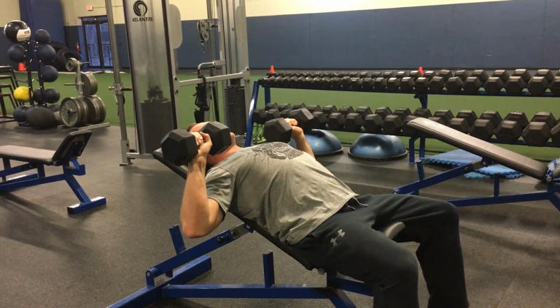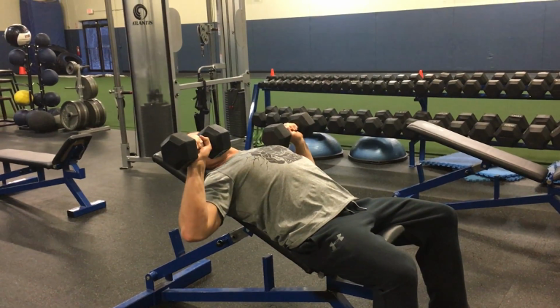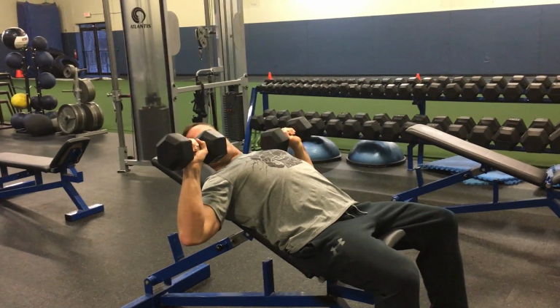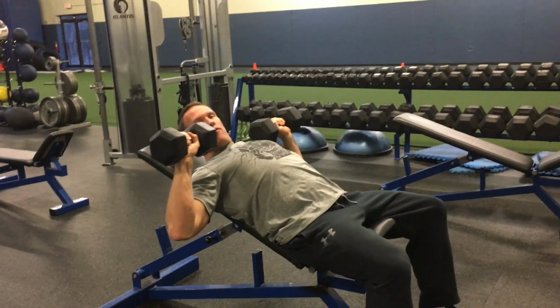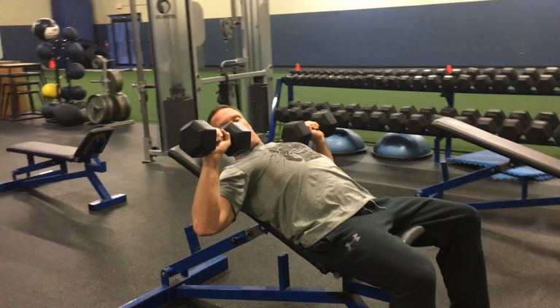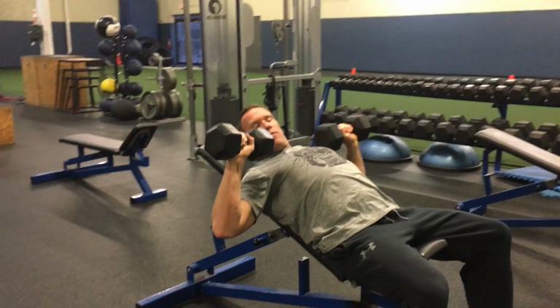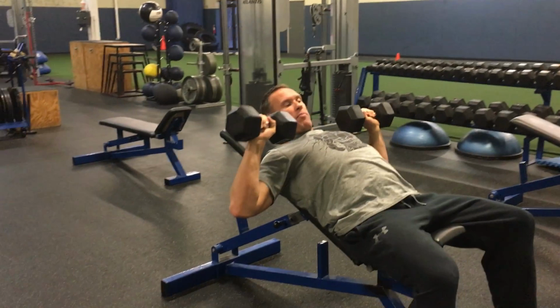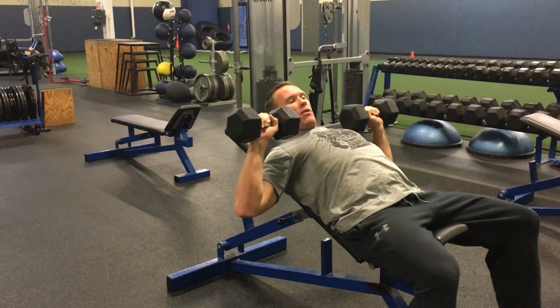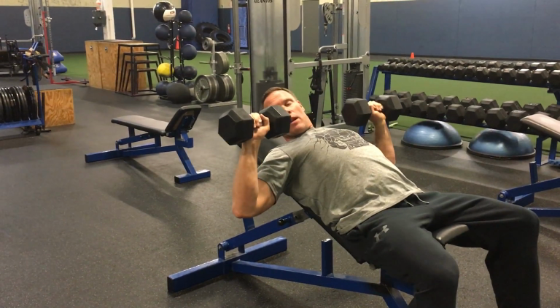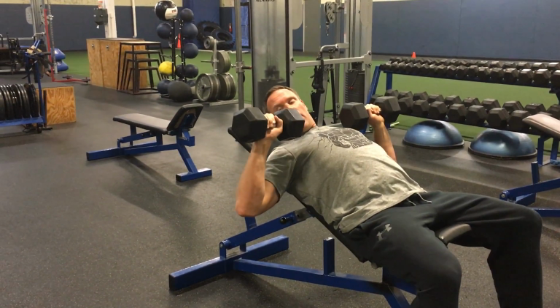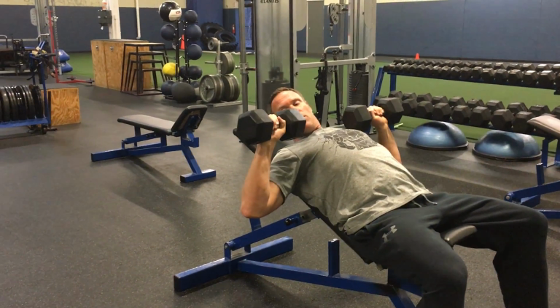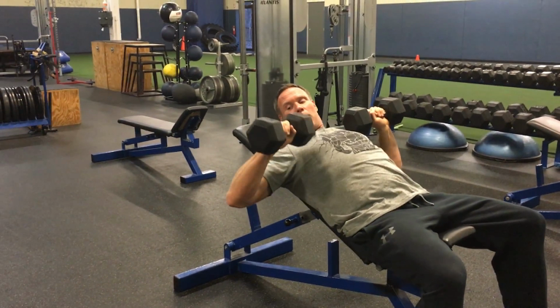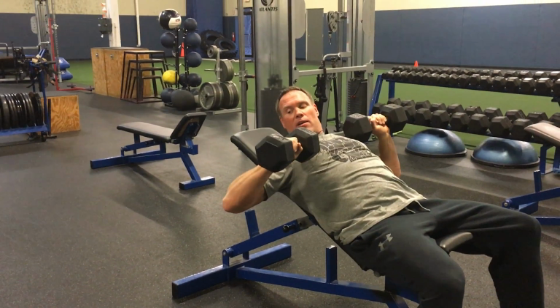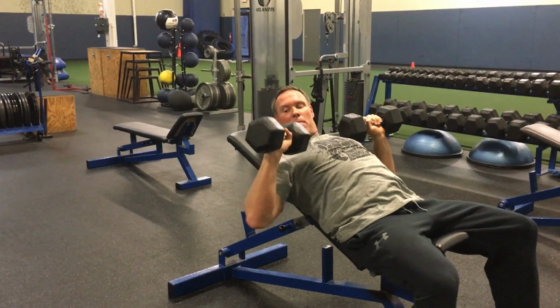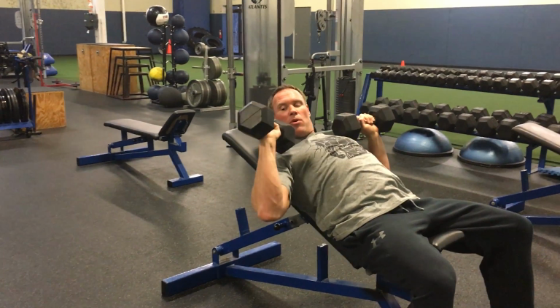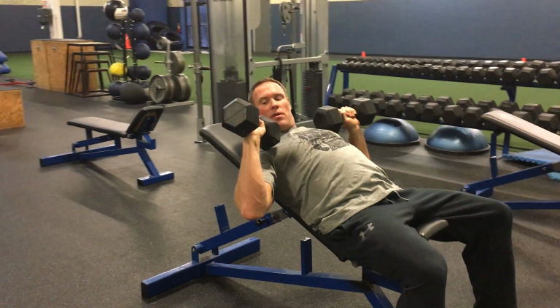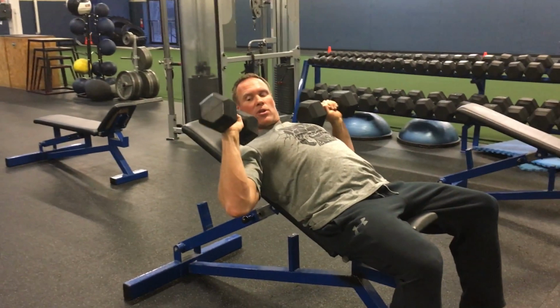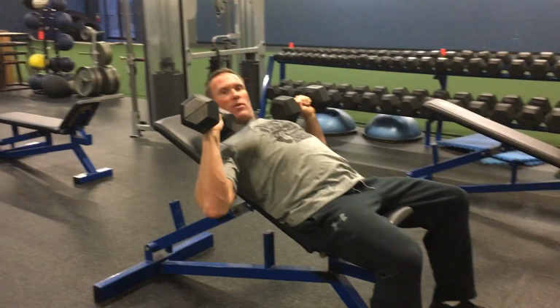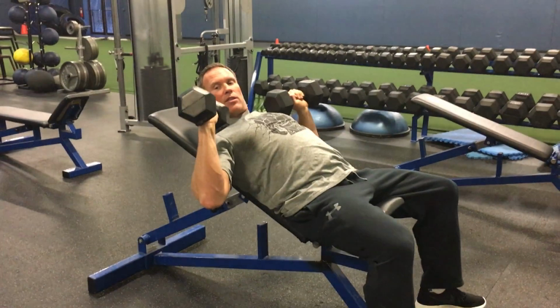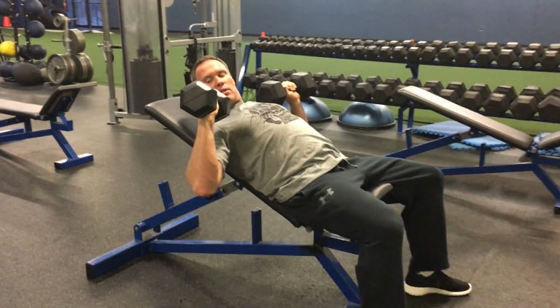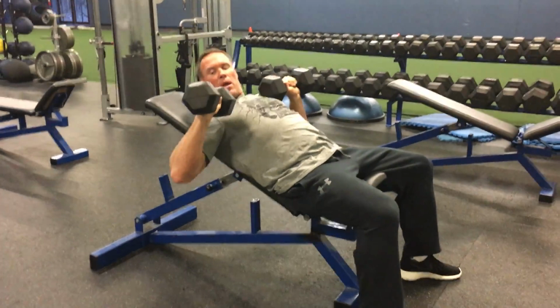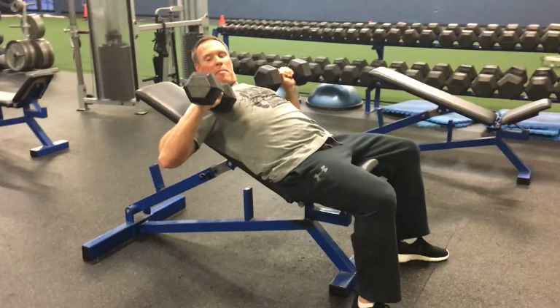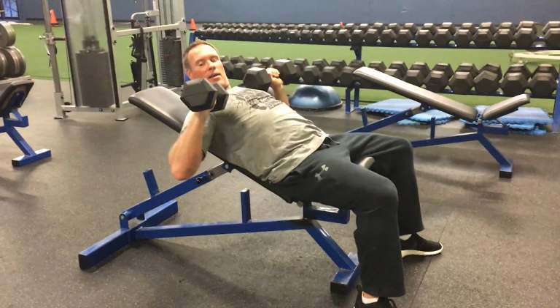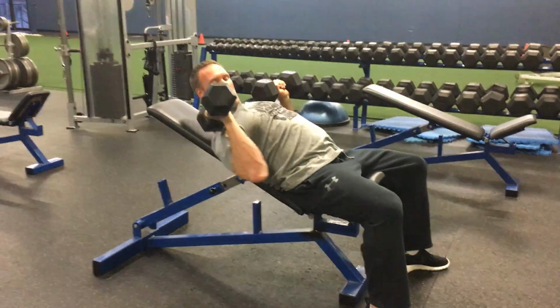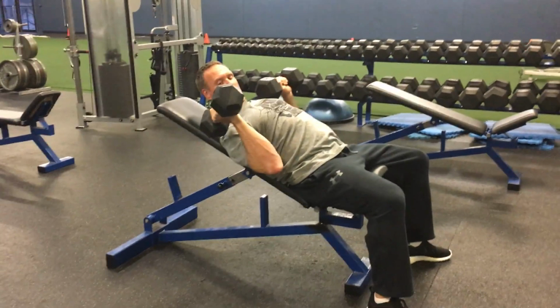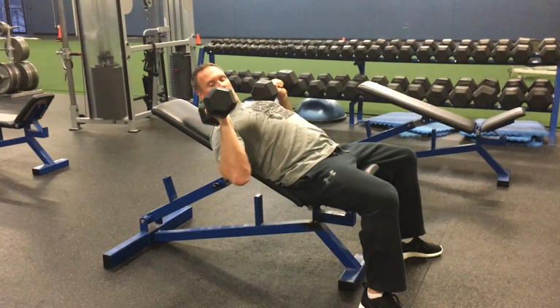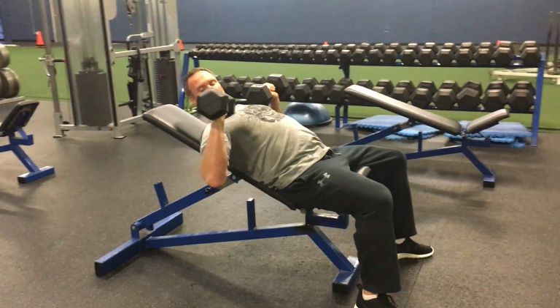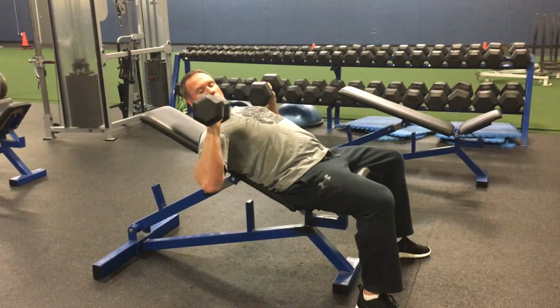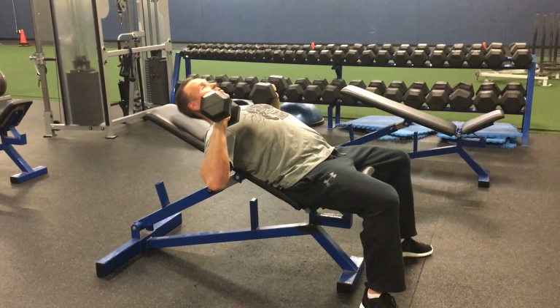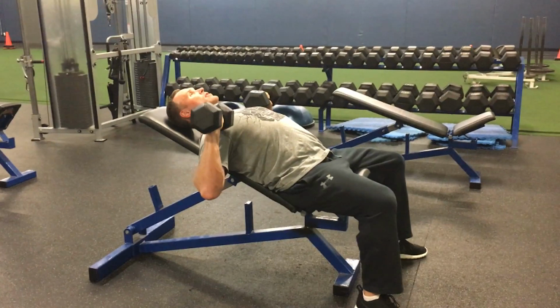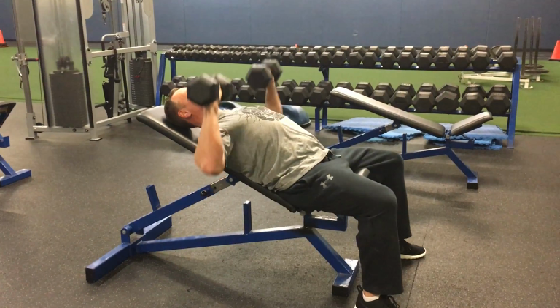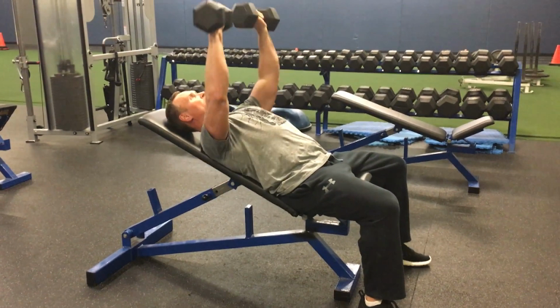As I do this, I want to make sure my forearms are pretty parallel. You'll have a little bit of angle to them, but I don't want my elbows flaring. Elbows are always underneath the wrists — I never want my elbow coming back or coming in. It's always under my wrist, pressing up and in.